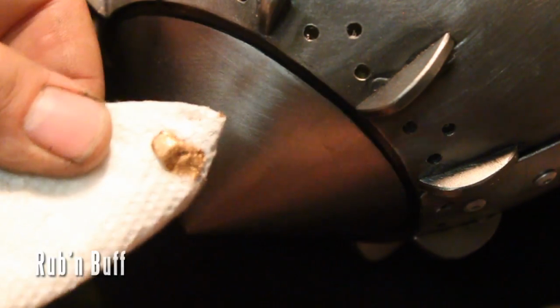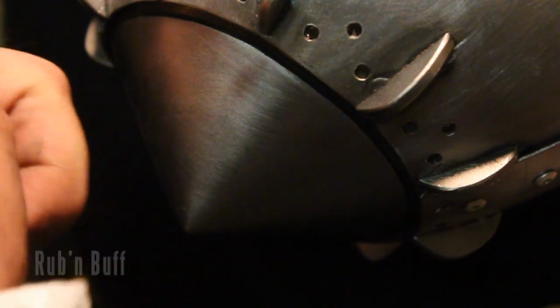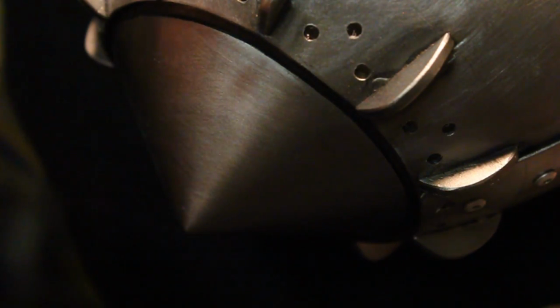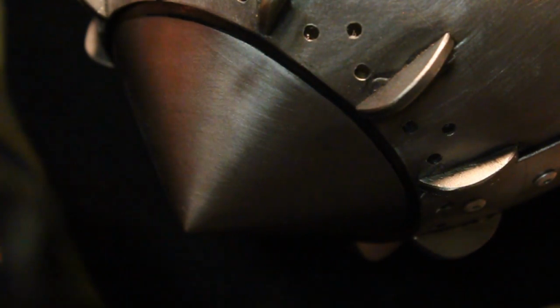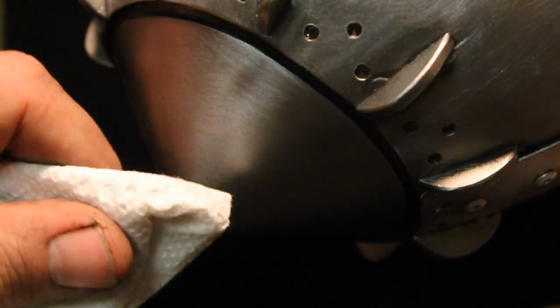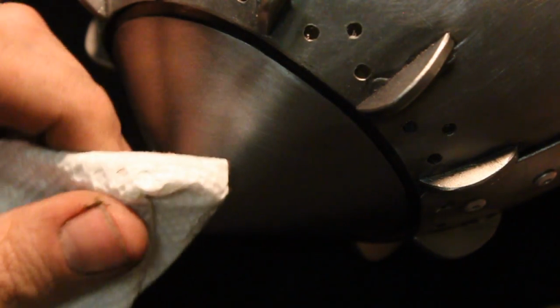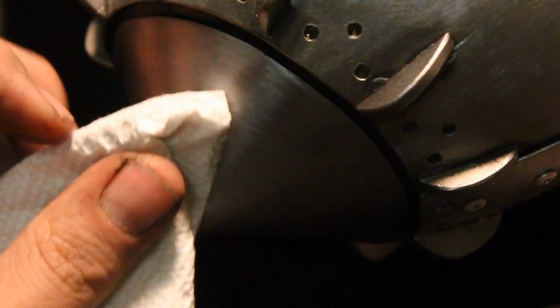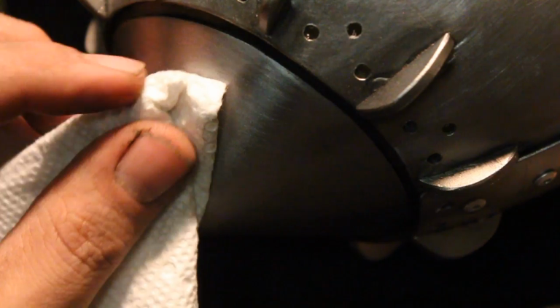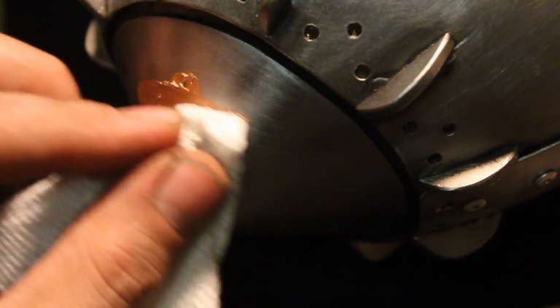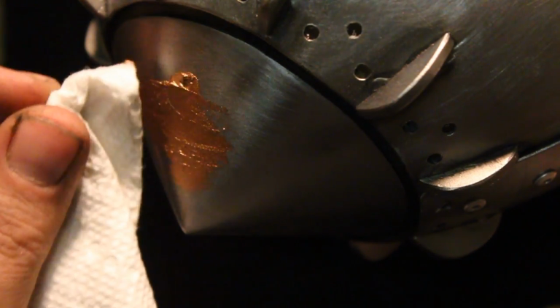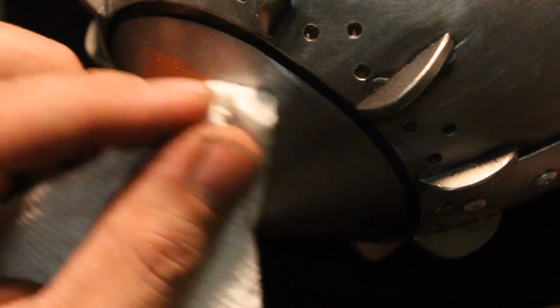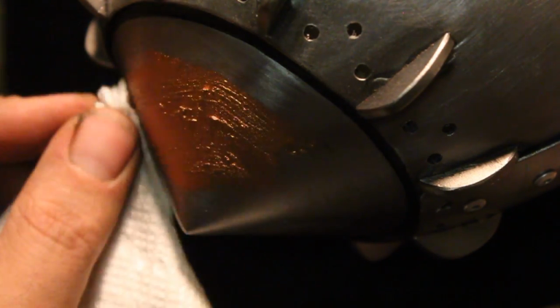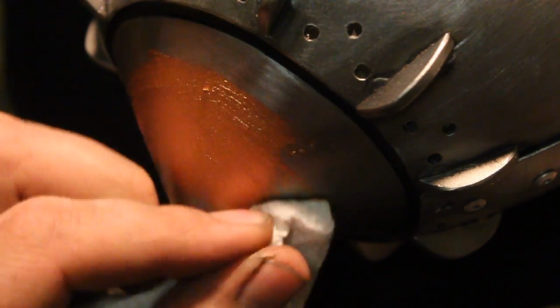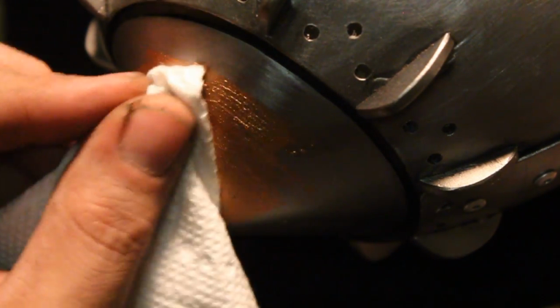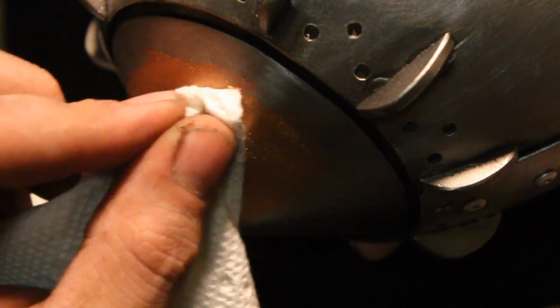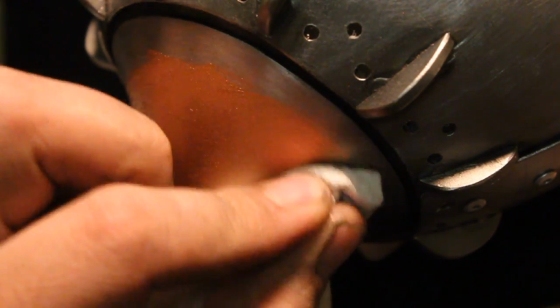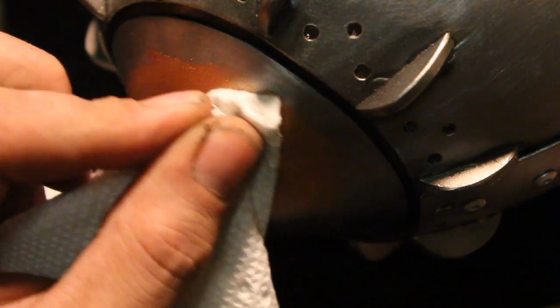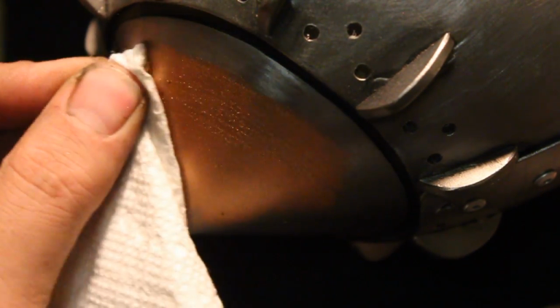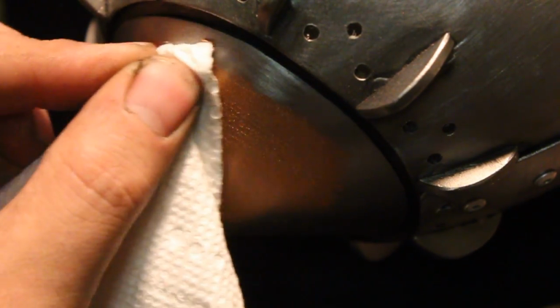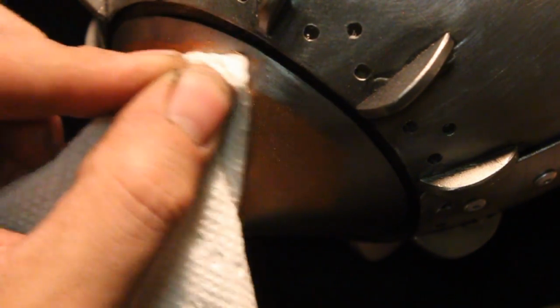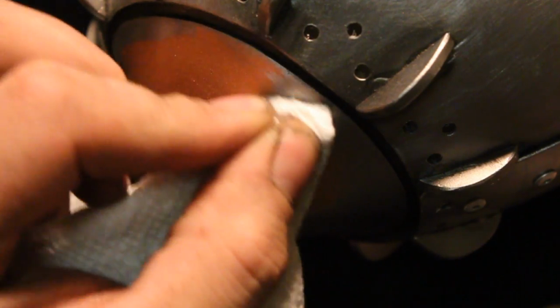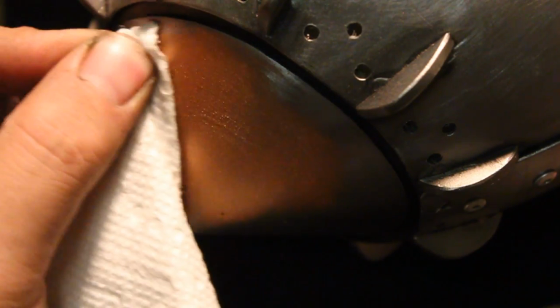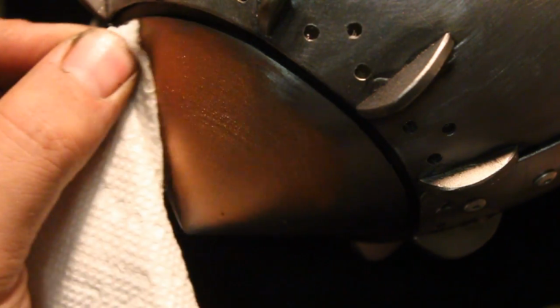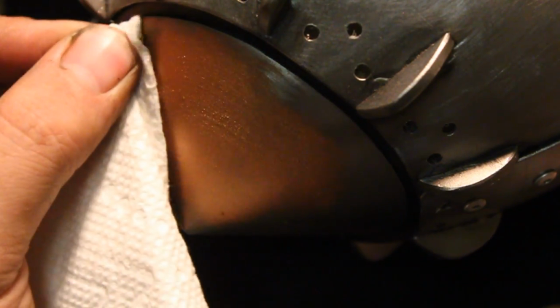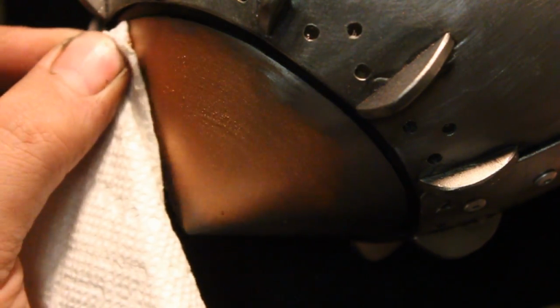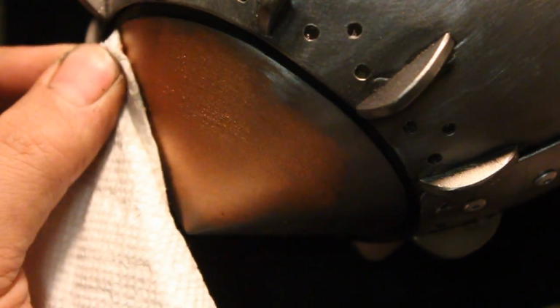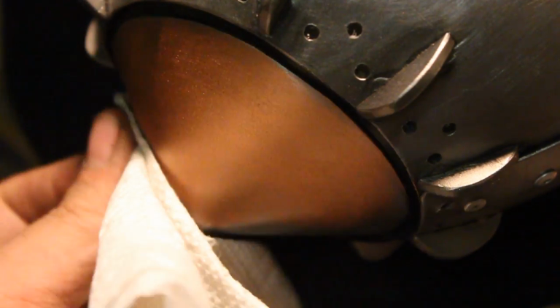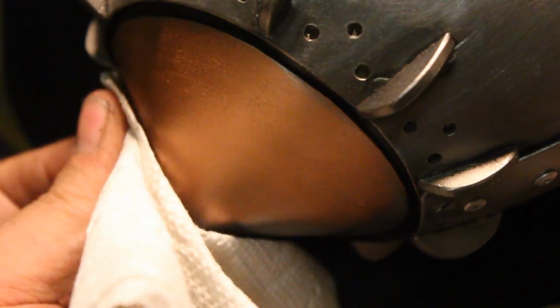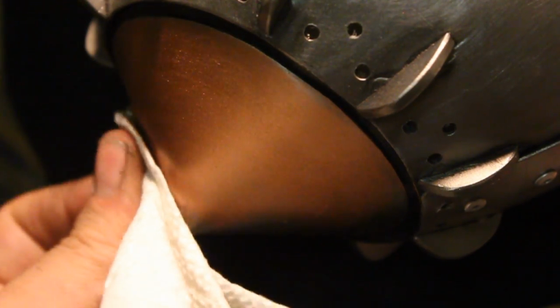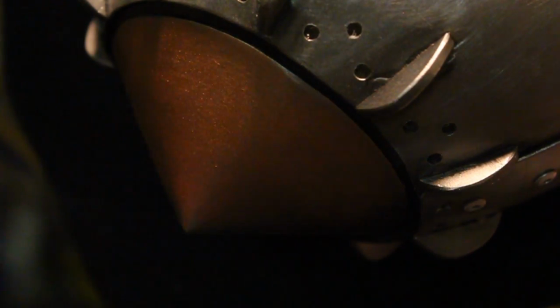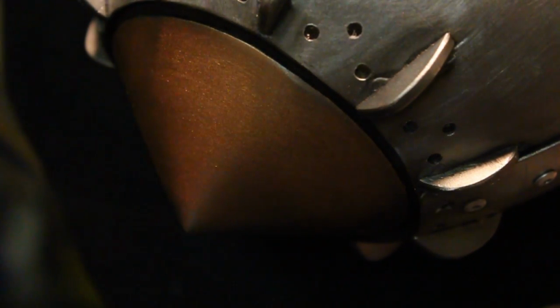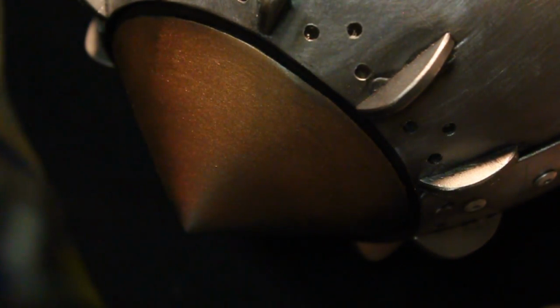This is Rub and Buff — I stole this idea from Adam Savage. This stuff is awesome; it's really easy to use. By the way, somebody please make sure that Adam sees this video — I think he'll appreciate it. Rub this stuff on and you're done, looks great.